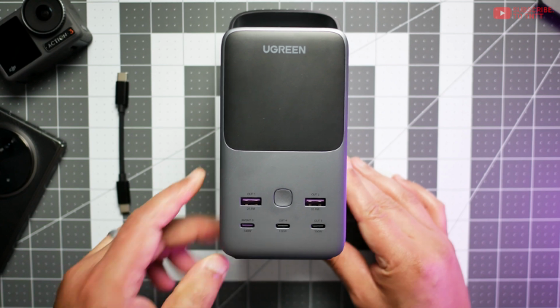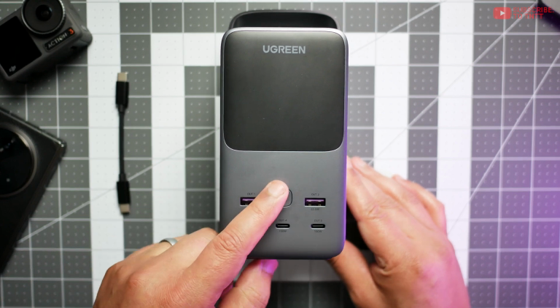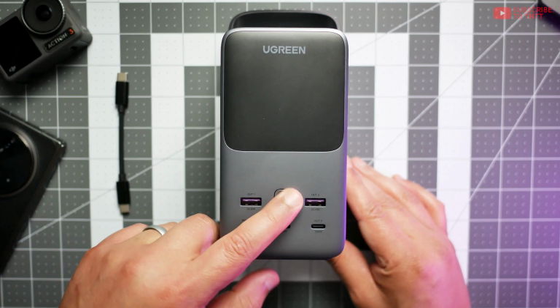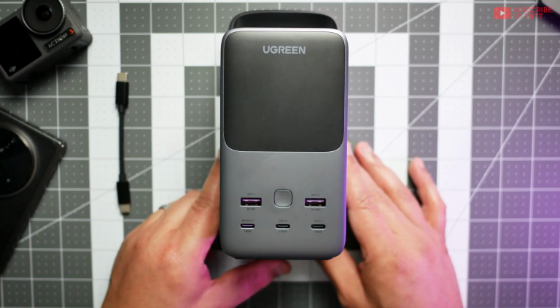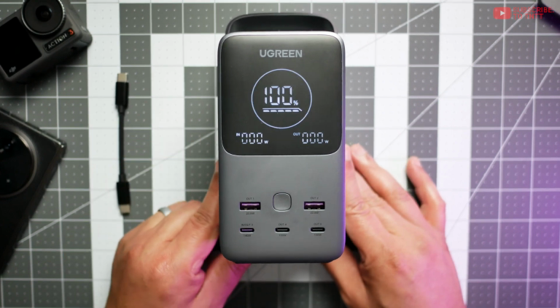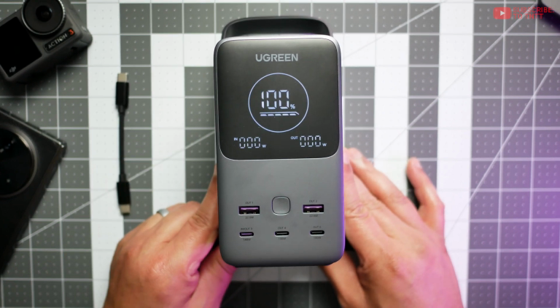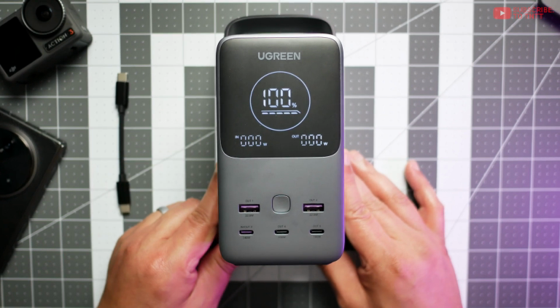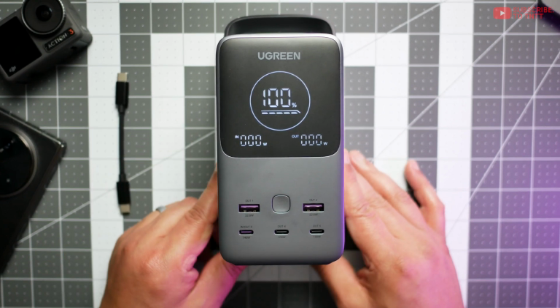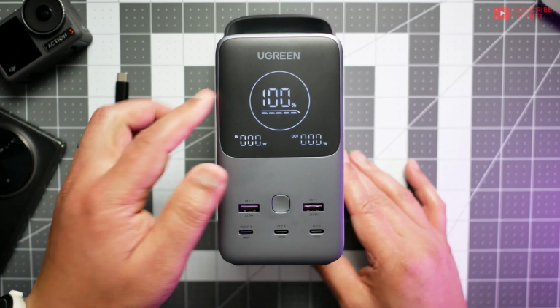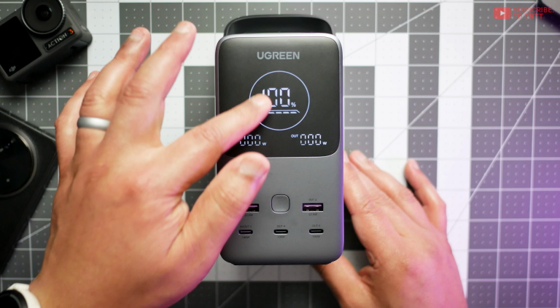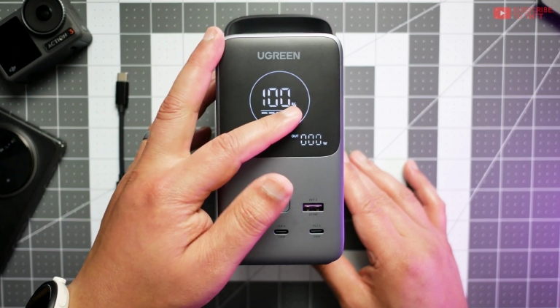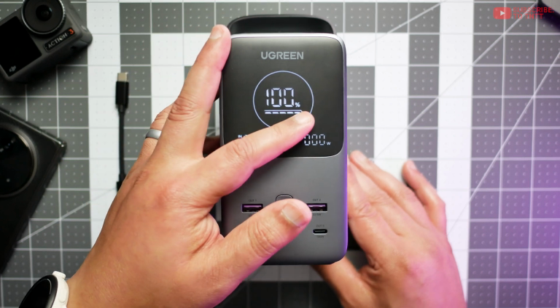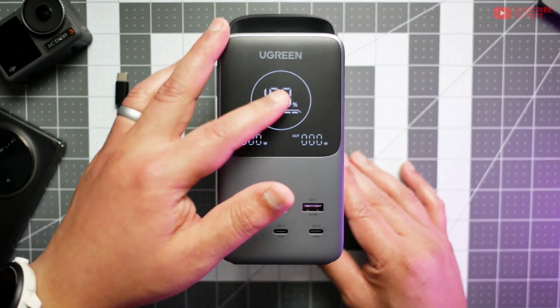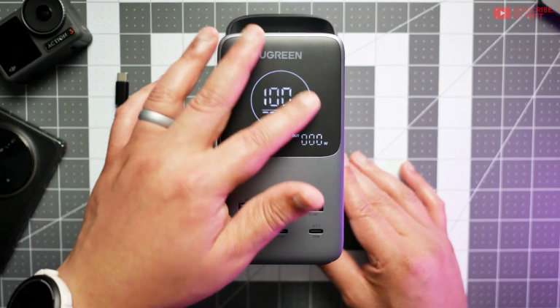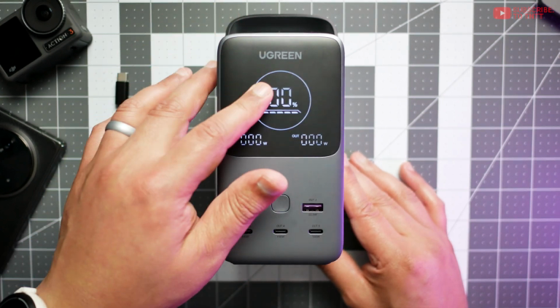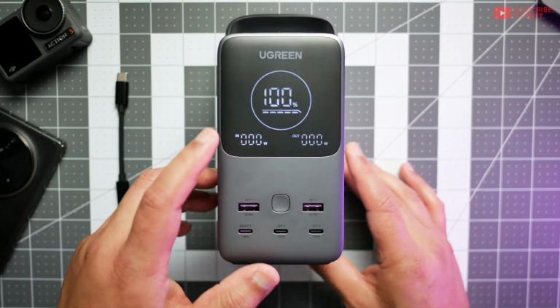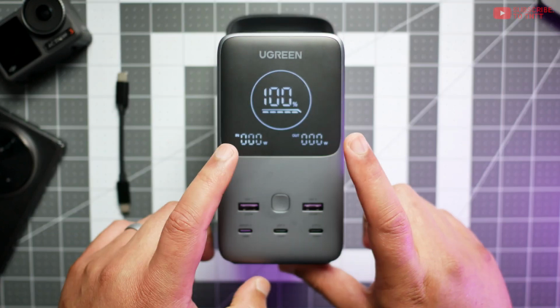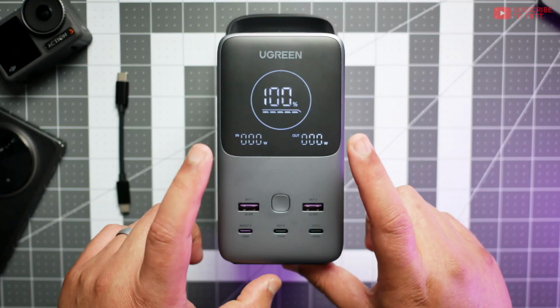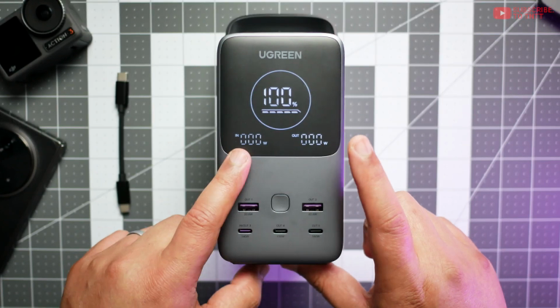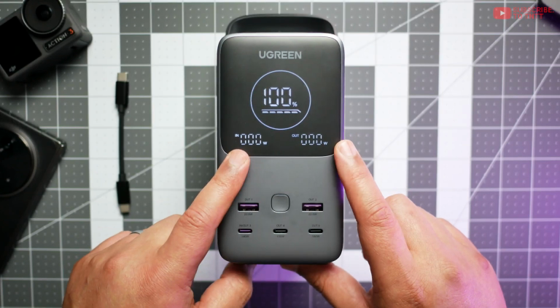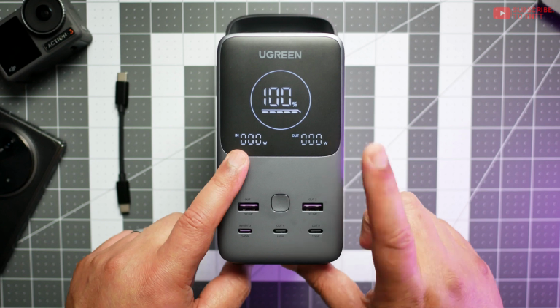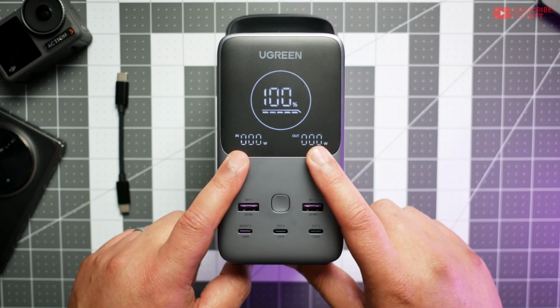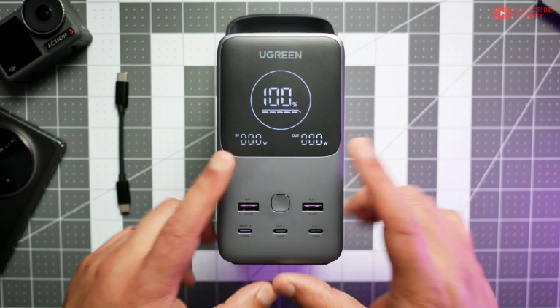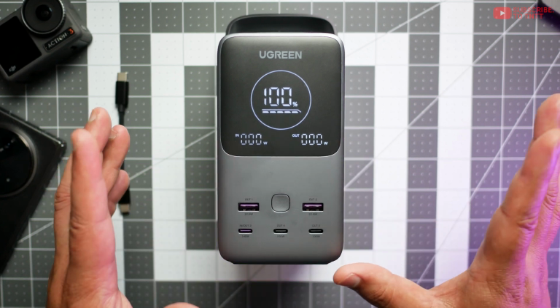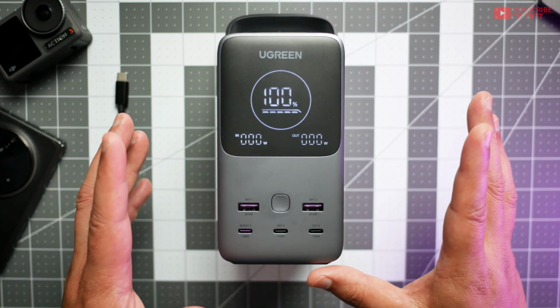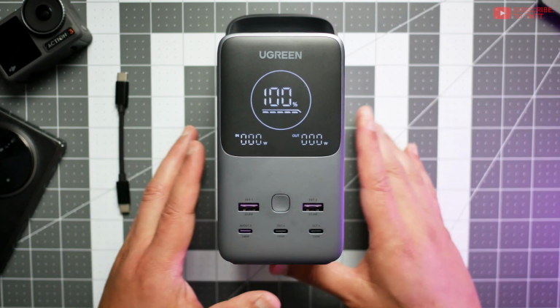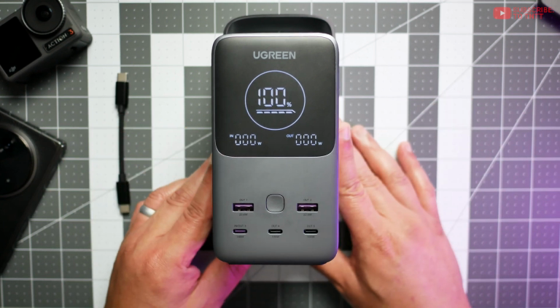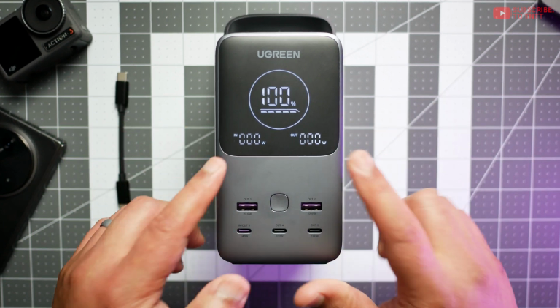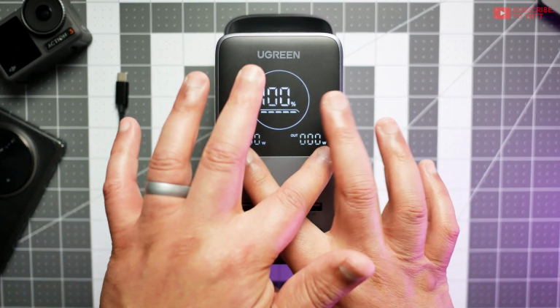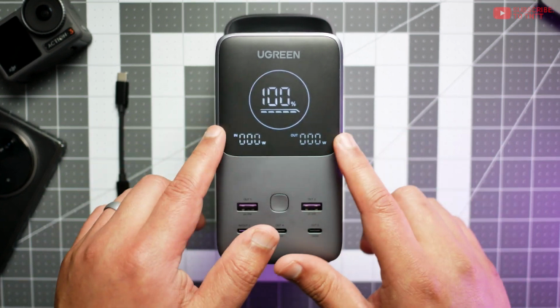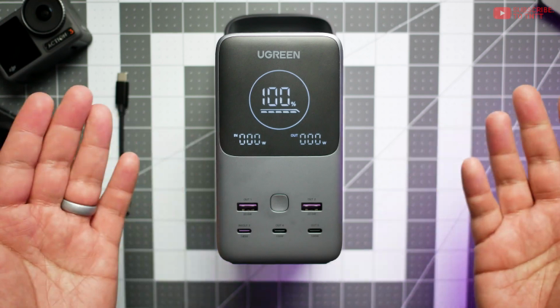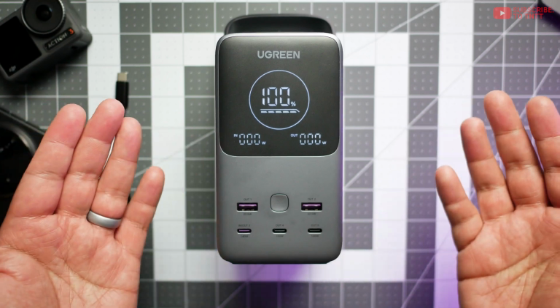Pressing this button right here turns on the really nice screen, which shows the status of the battery. When it's charging, this thing will flash as well, and here is the in-wattage and out-wattage. In the ads, I've noticed that these numbers are backwards, for what it's worth.